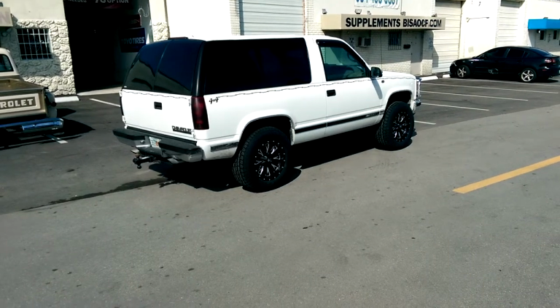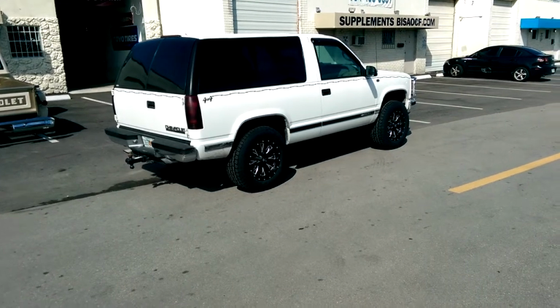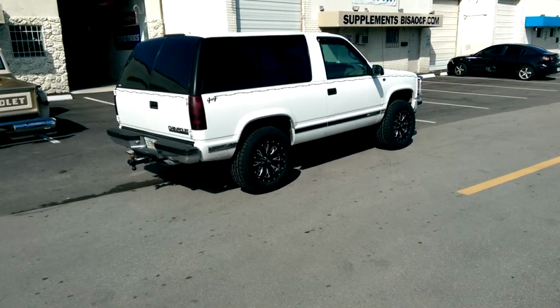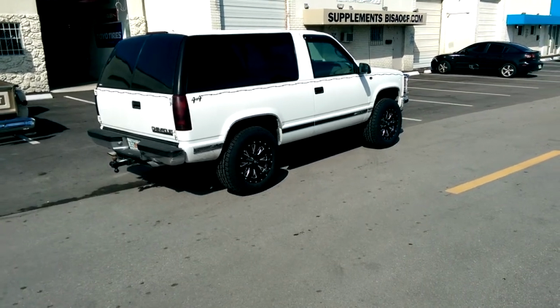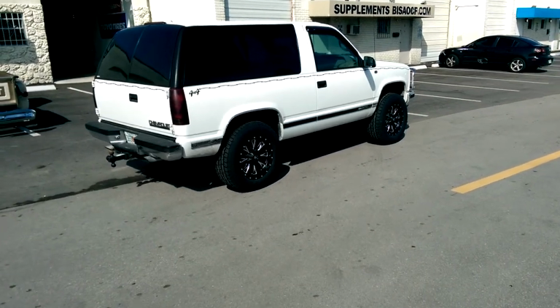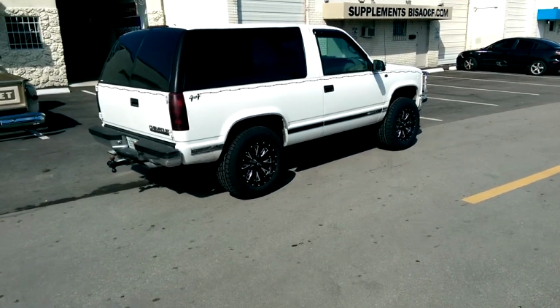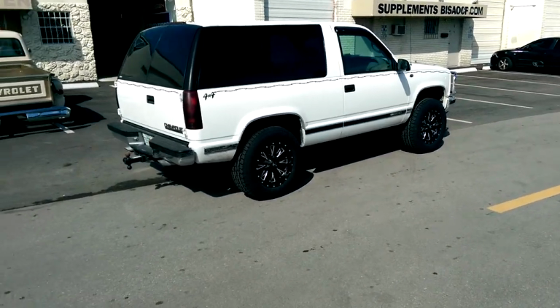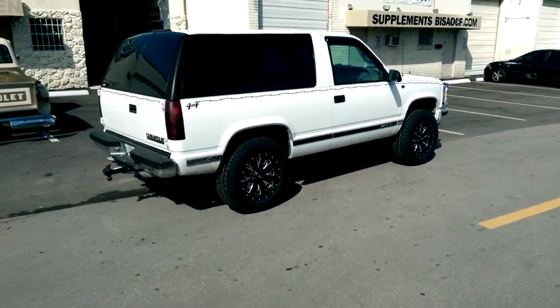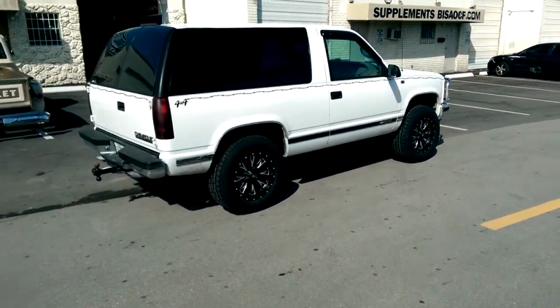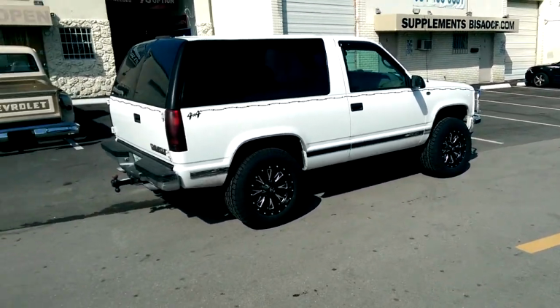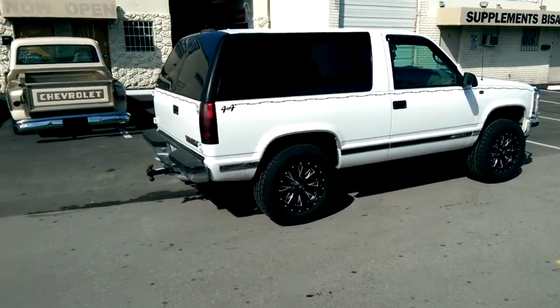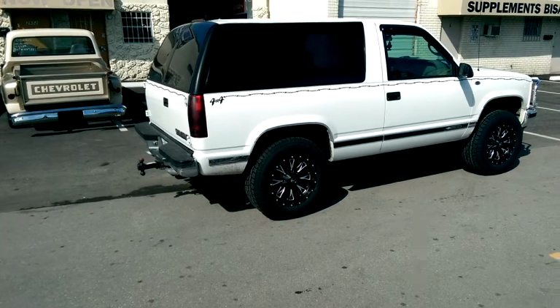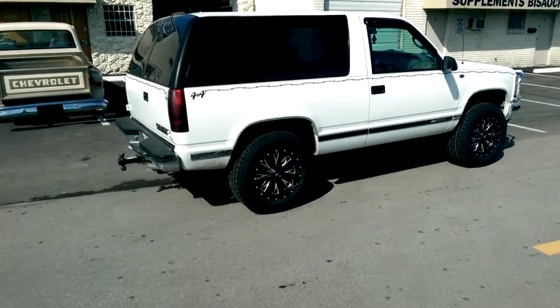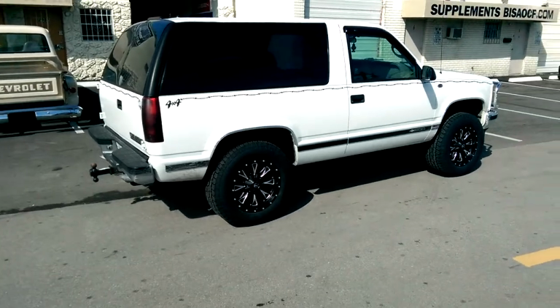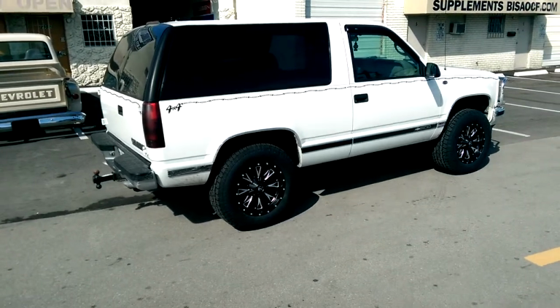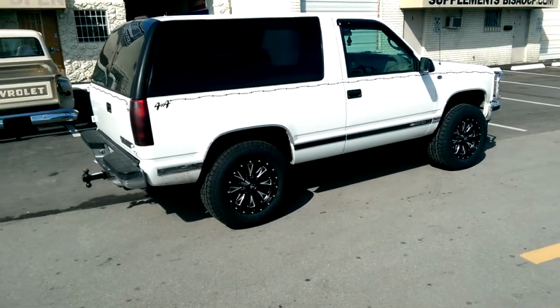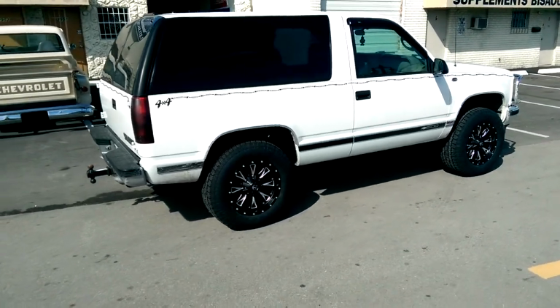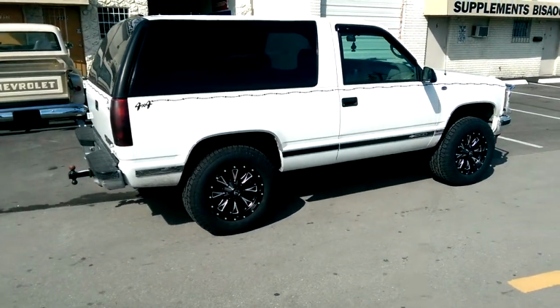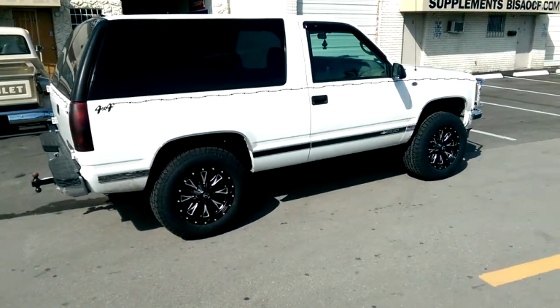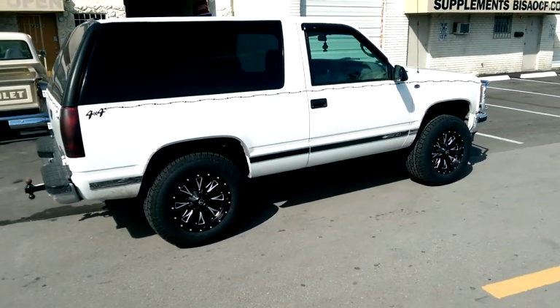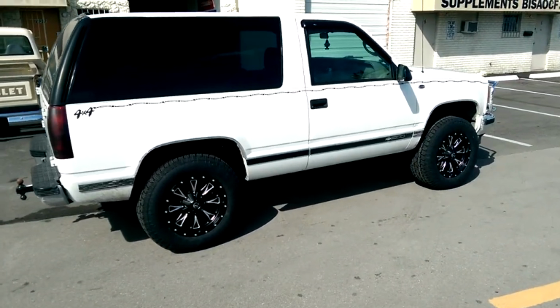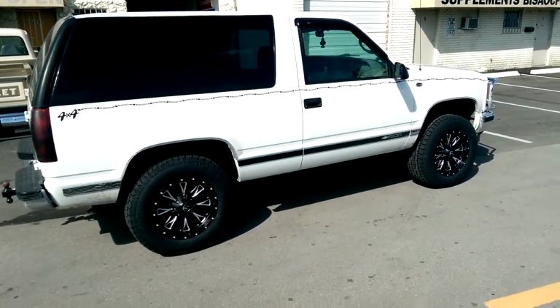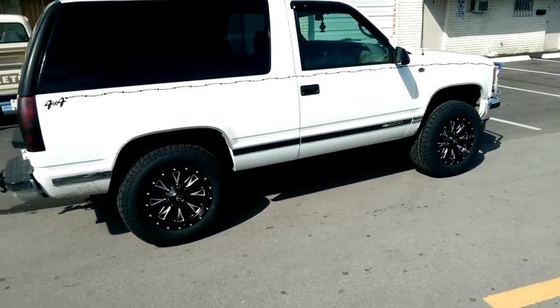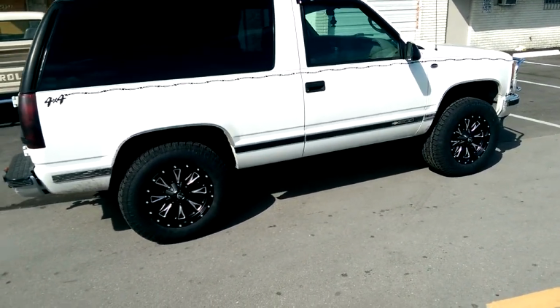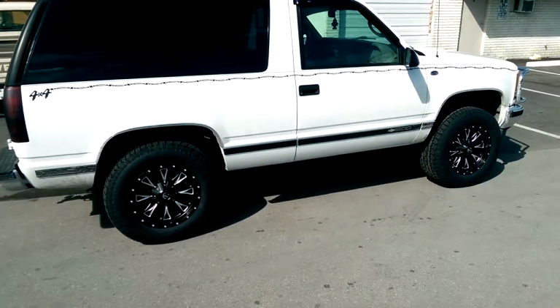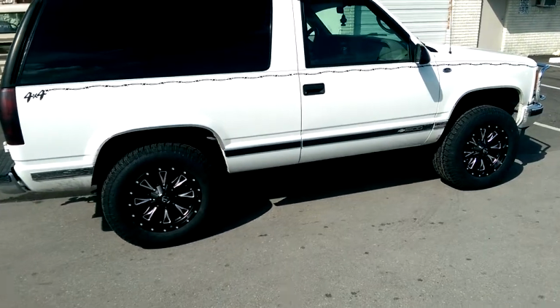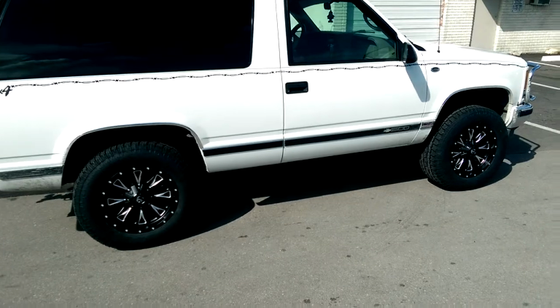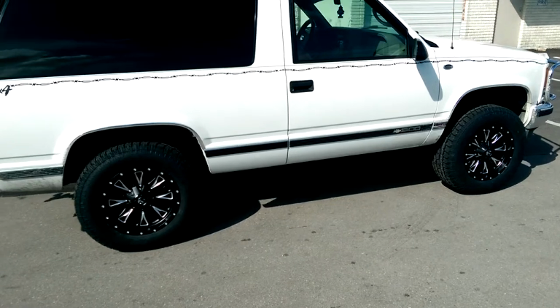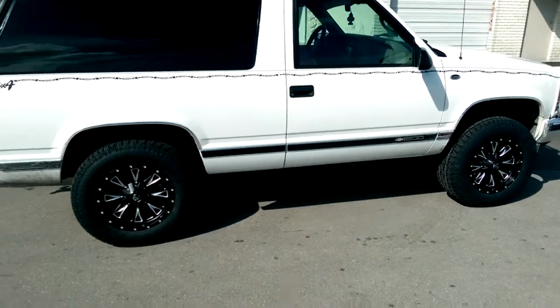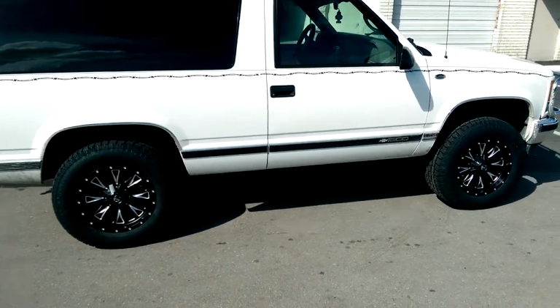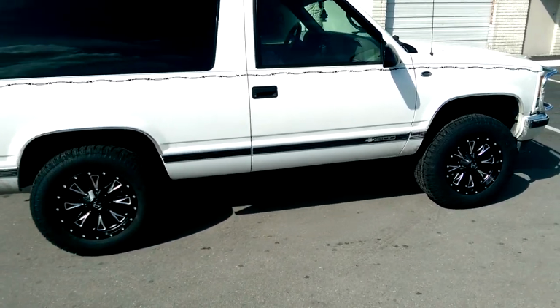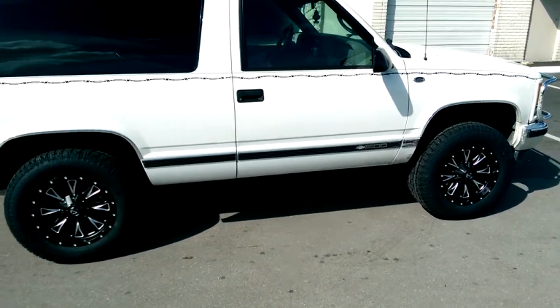This is your boy KB from Doves and Tires TV at DovesandTires.com. Right now we're standing here with the 97 Tahoe two-door, one of the ones that everybody likes to have in their collection.